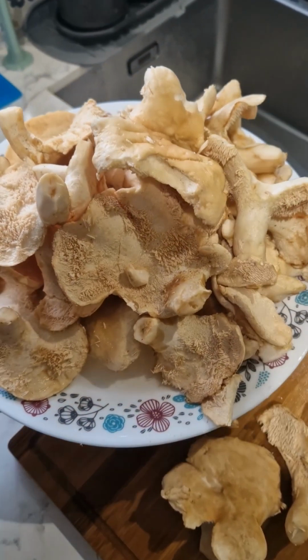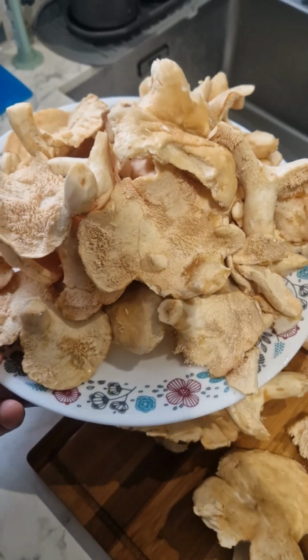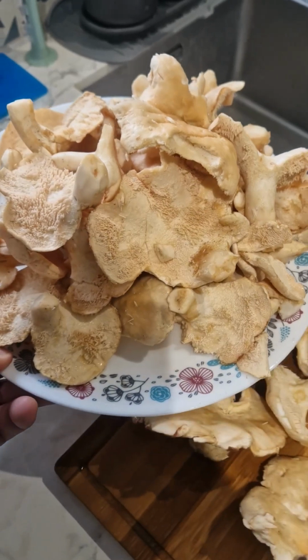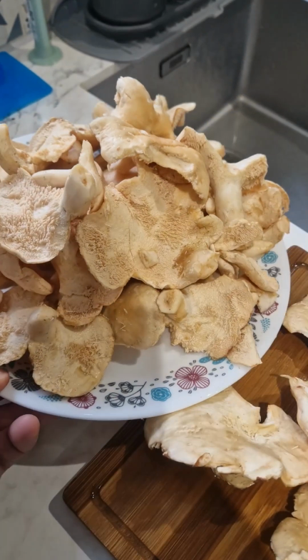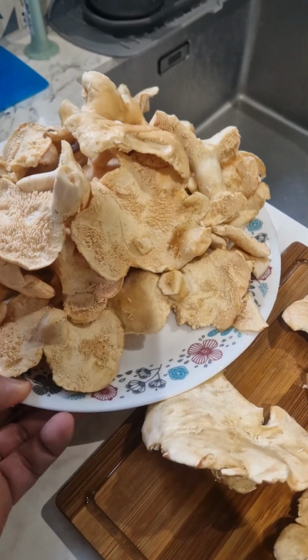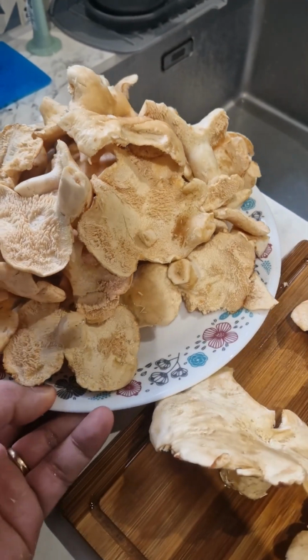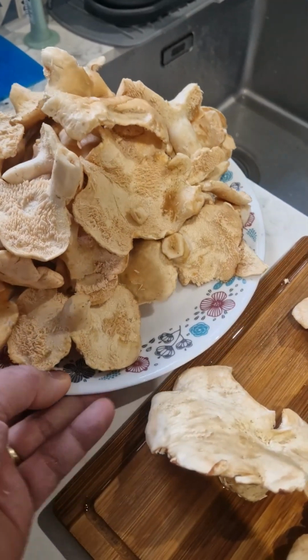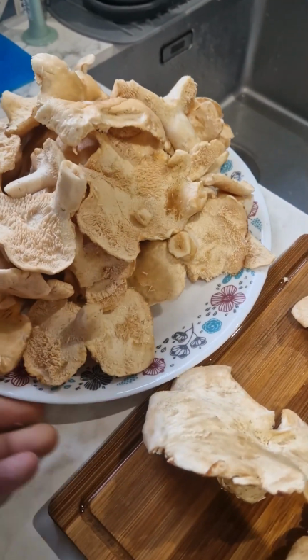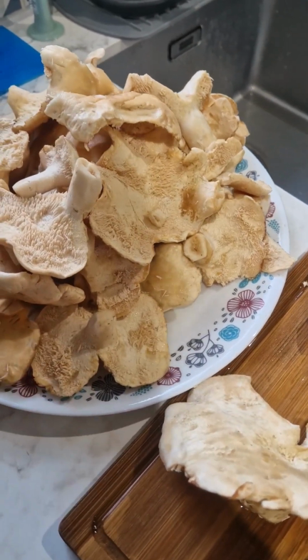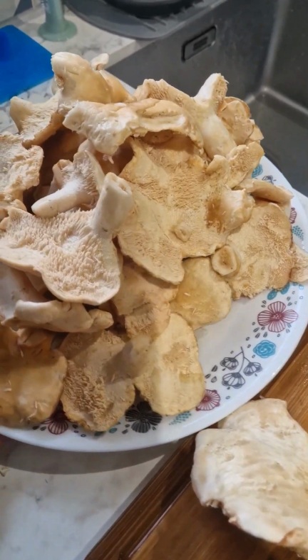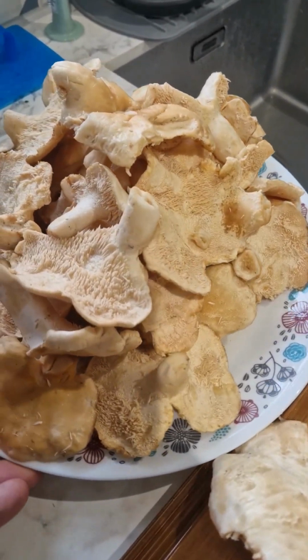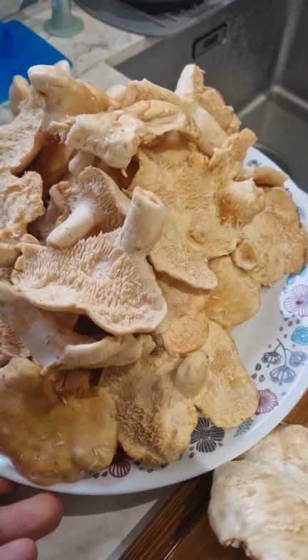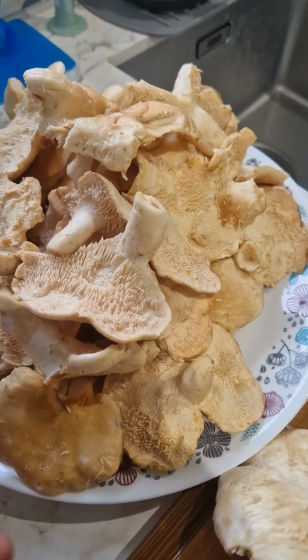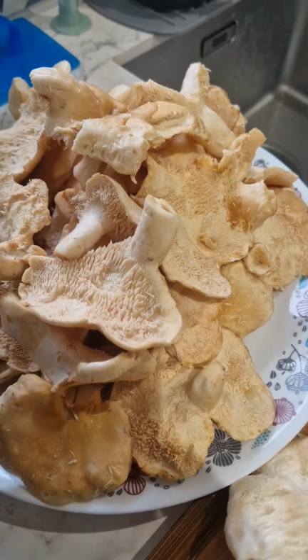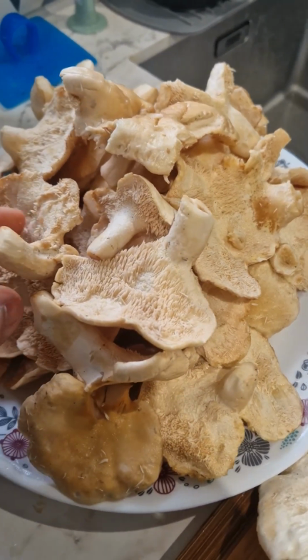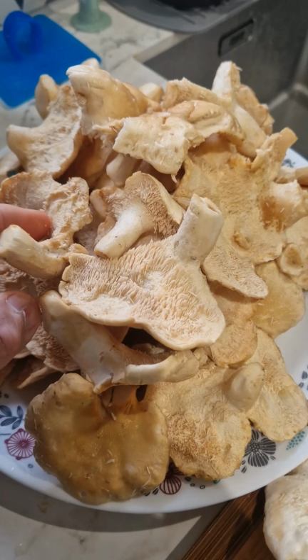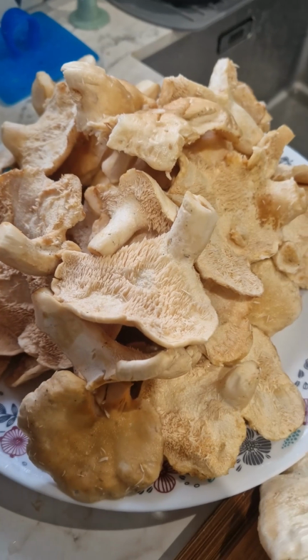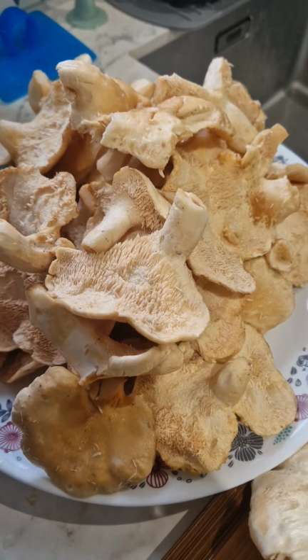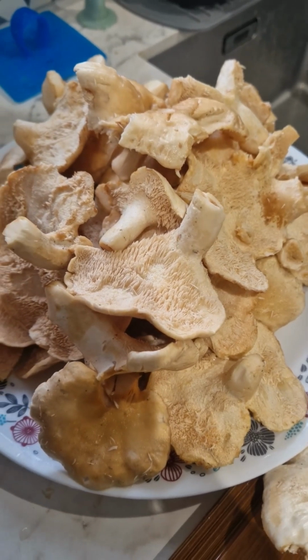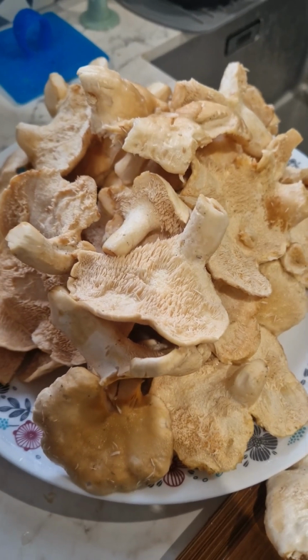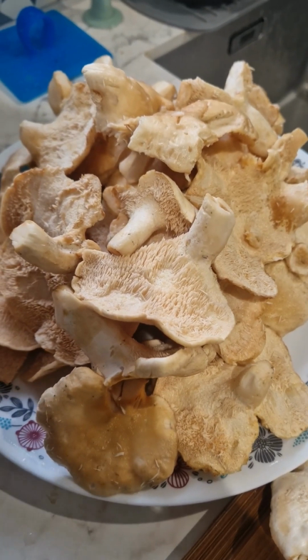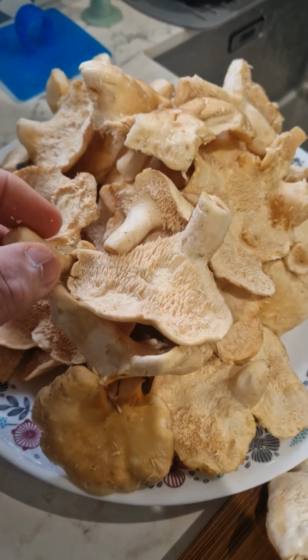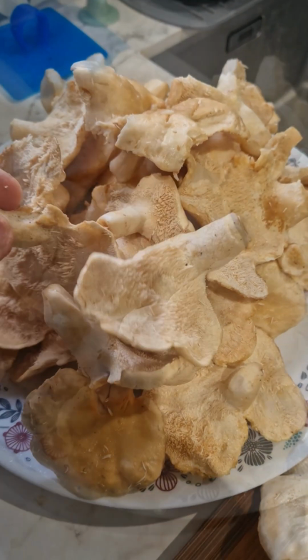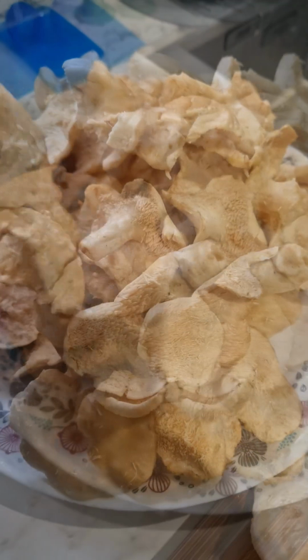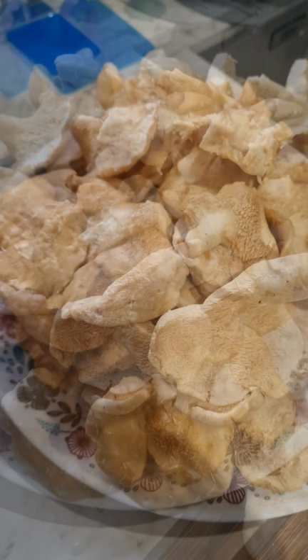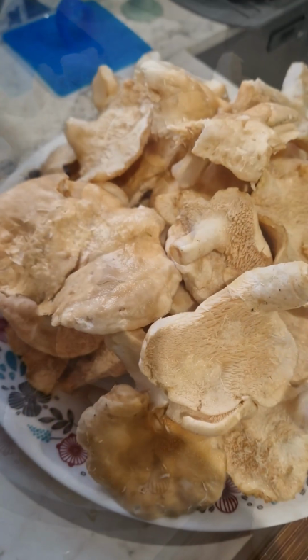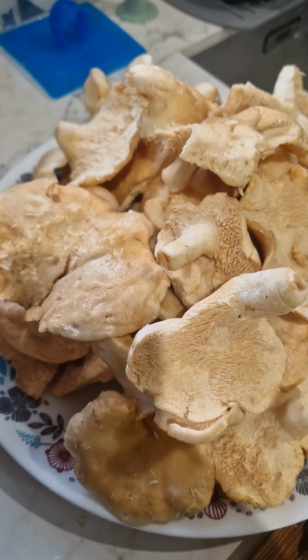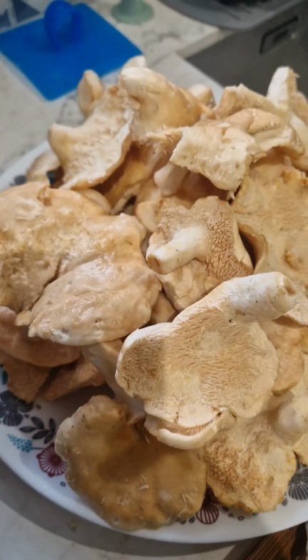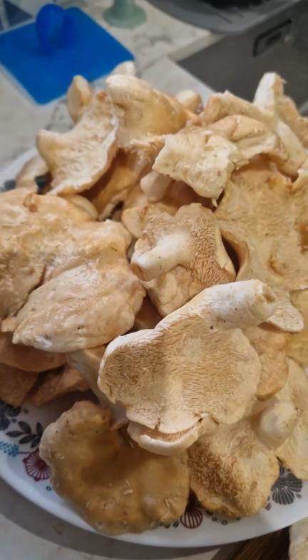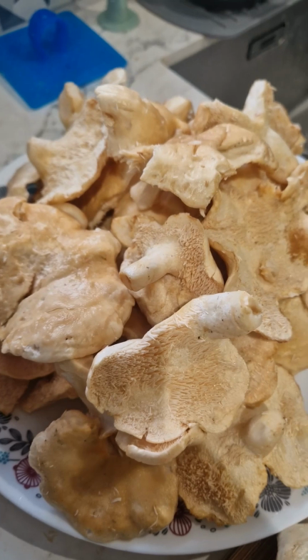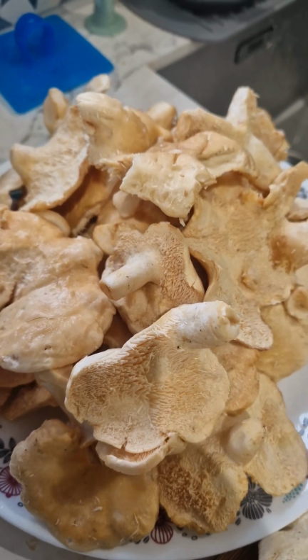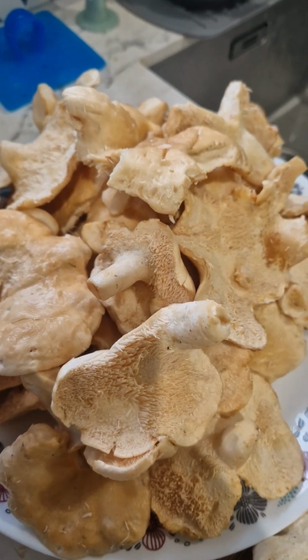So I'm gonna cook them two ways. One I'm just gonna sauté in garlic and butter, and the other one I'm gonna make as an omelette with some spring onions.